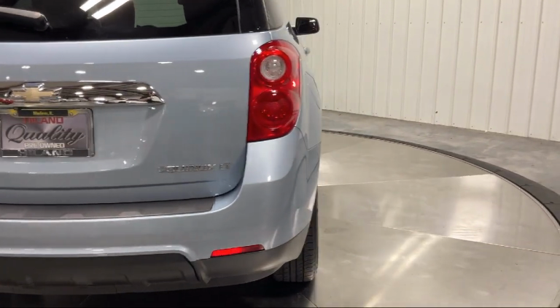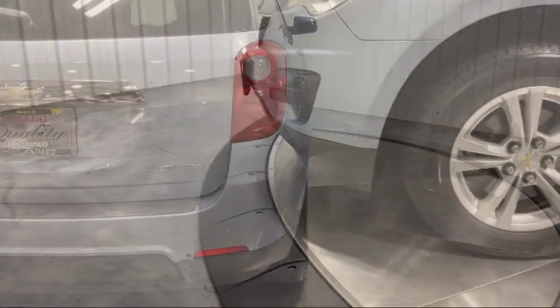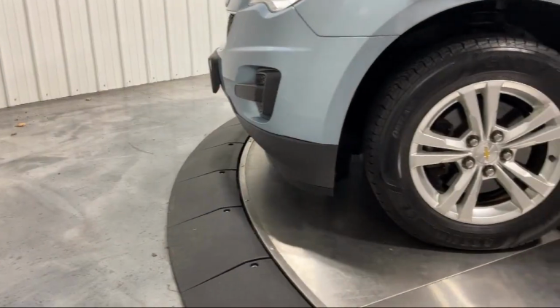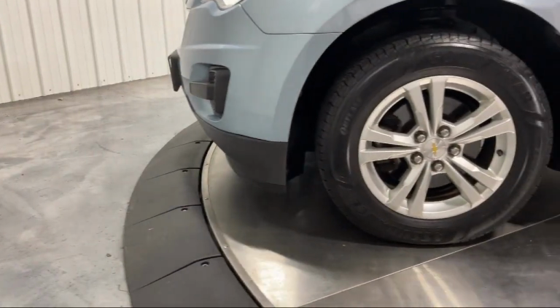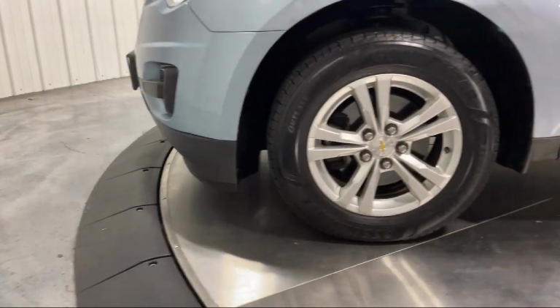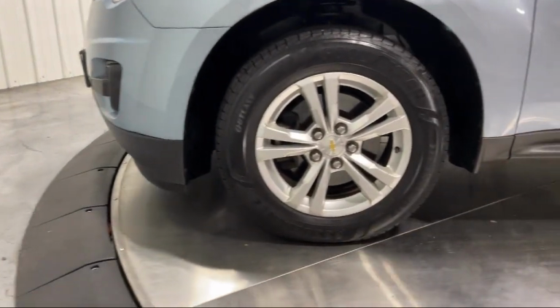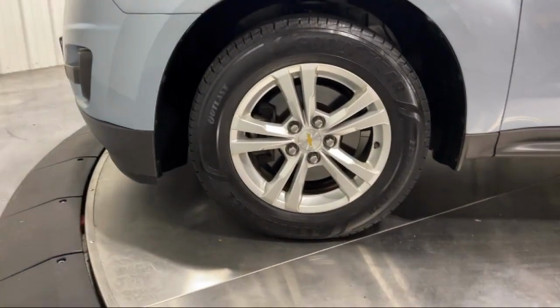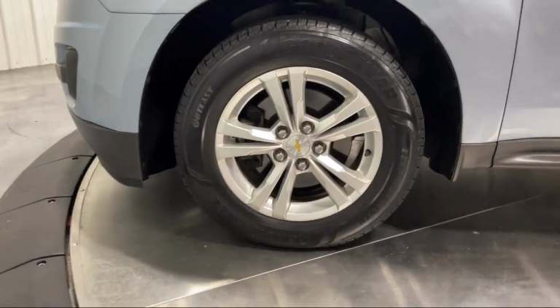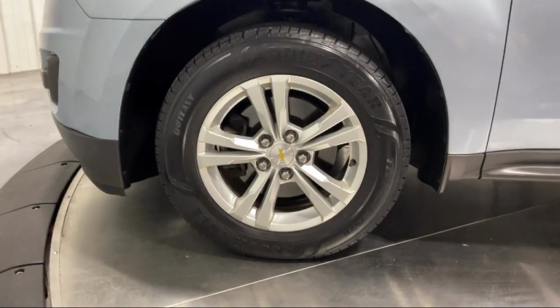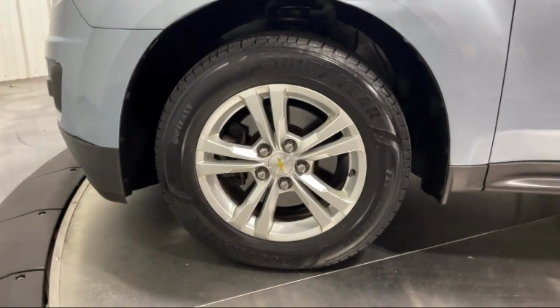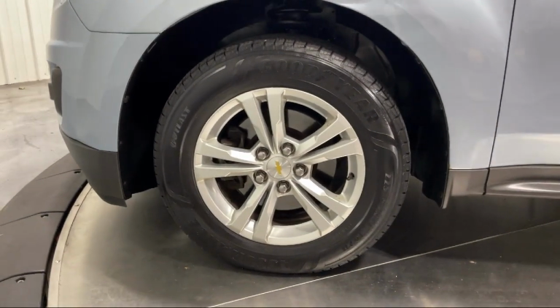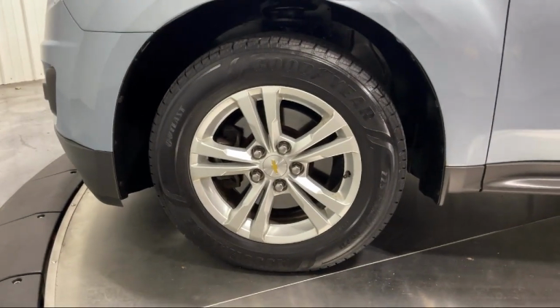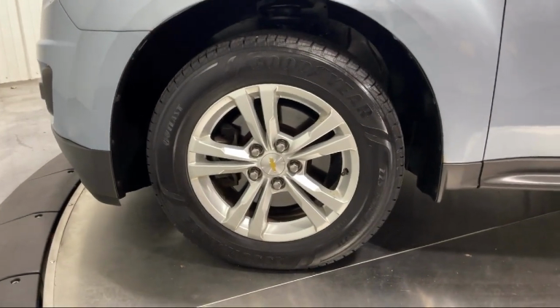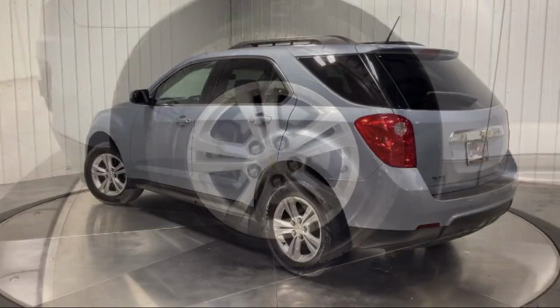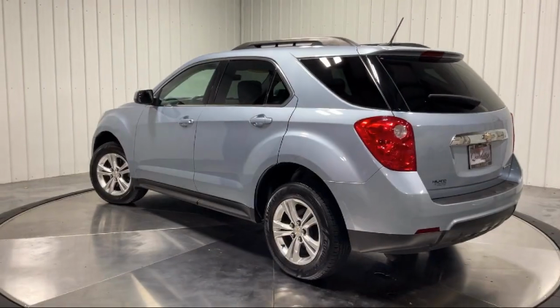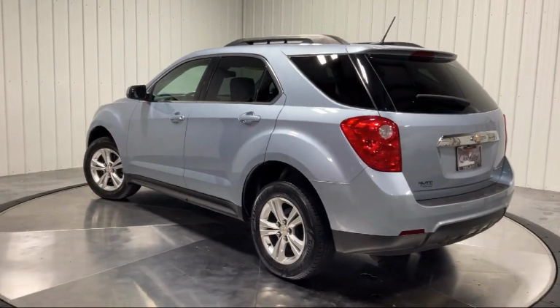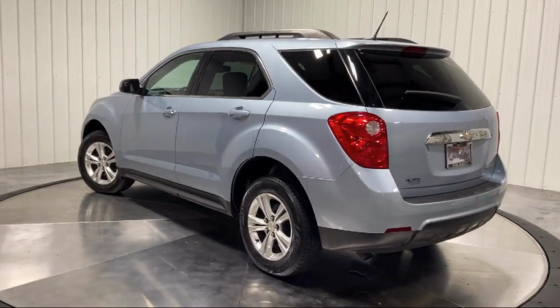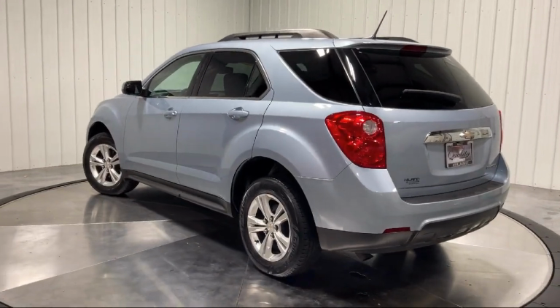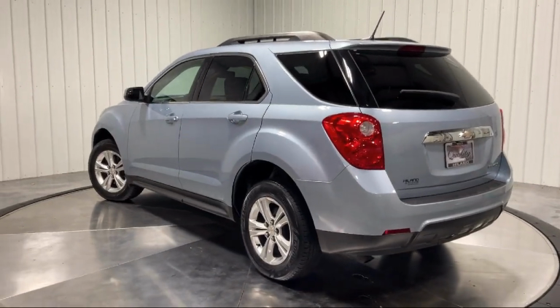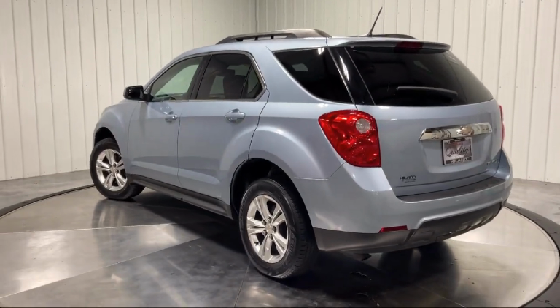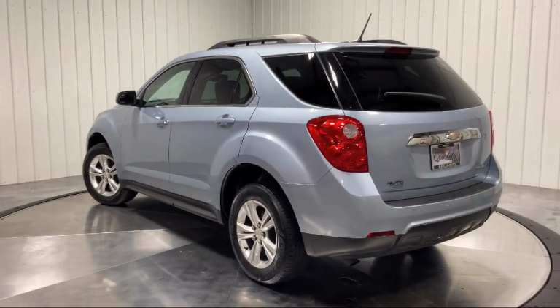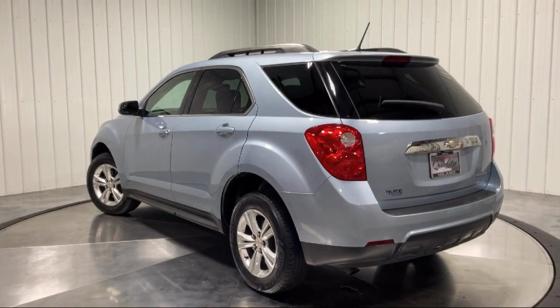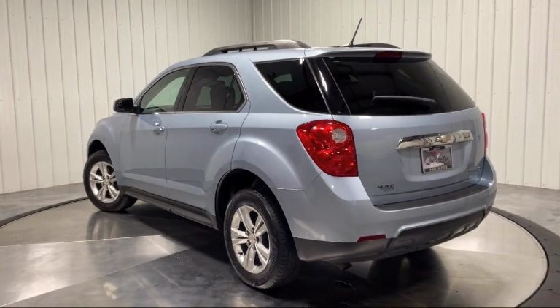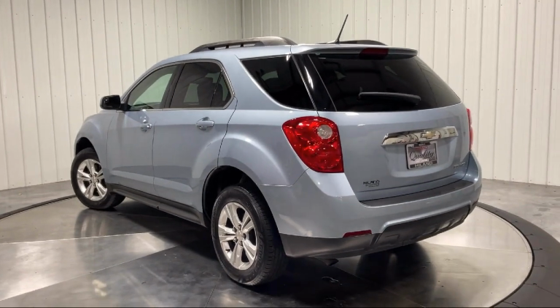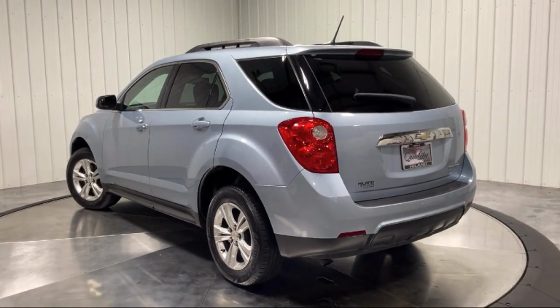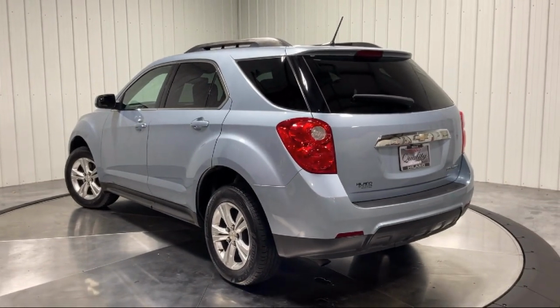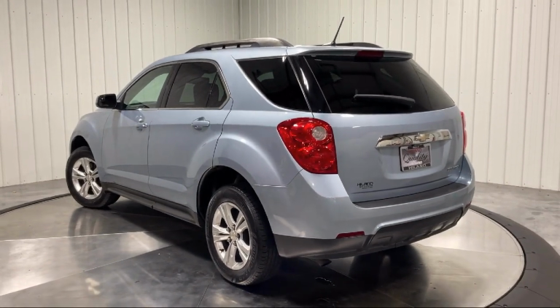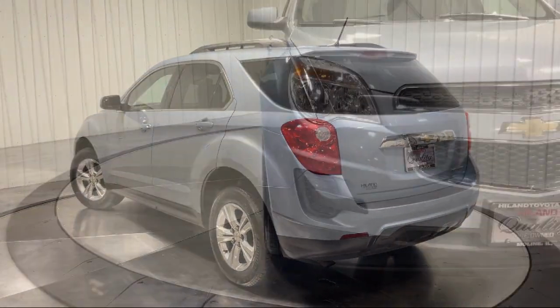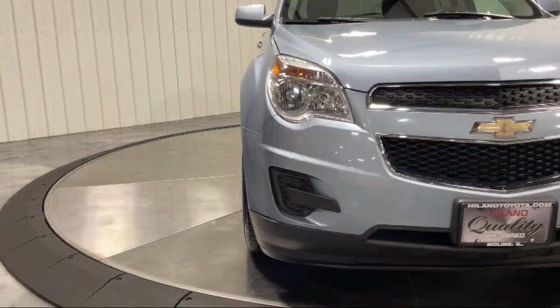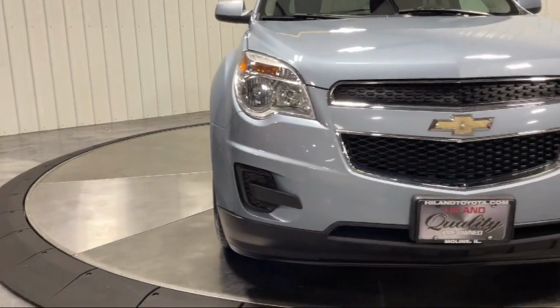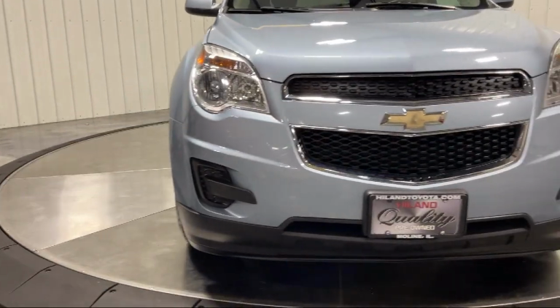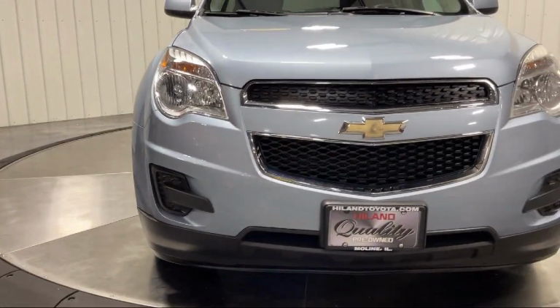We have a state-of-the-art showroom and superior service center, along with hundreds of vehicles to choose from for every budget with great financing and warranty options. Plus, Highland Toyota will pay top dollar for your trade.